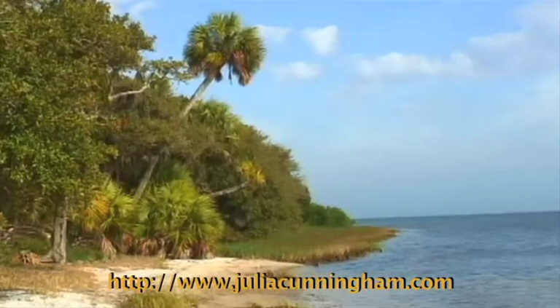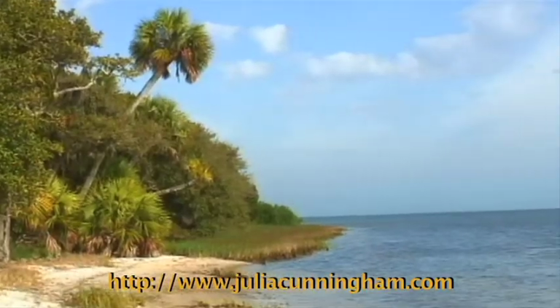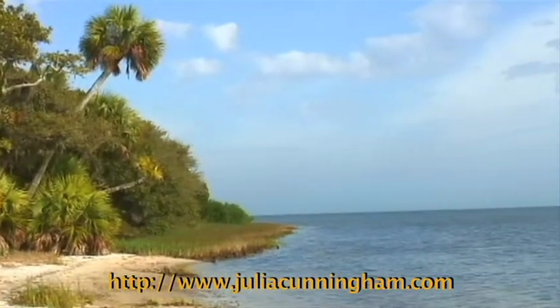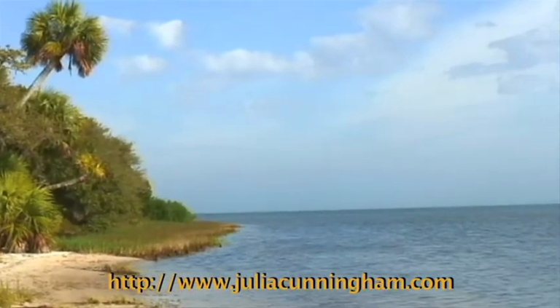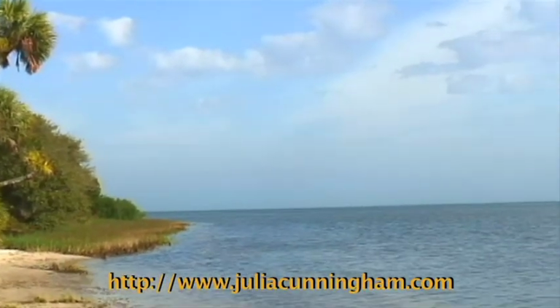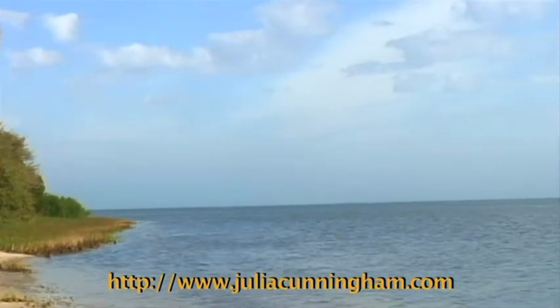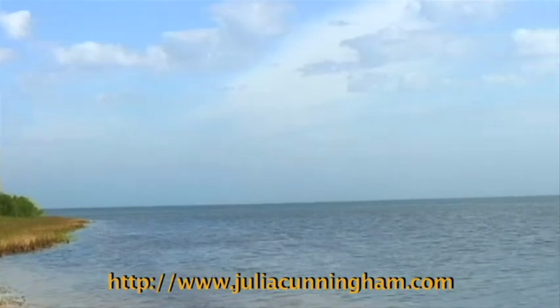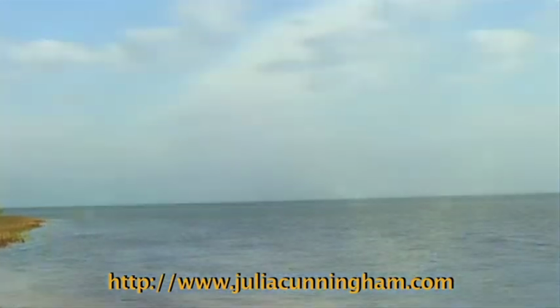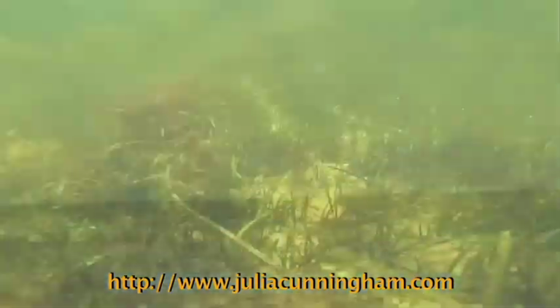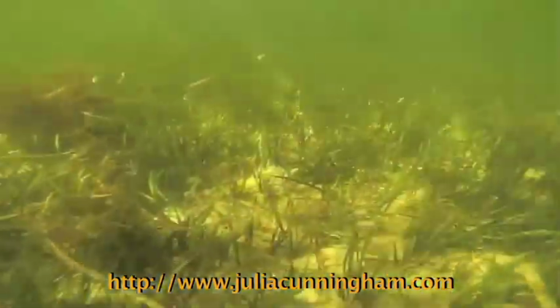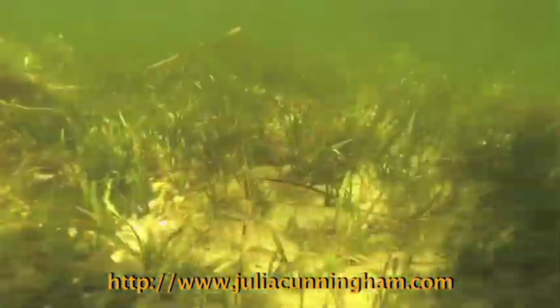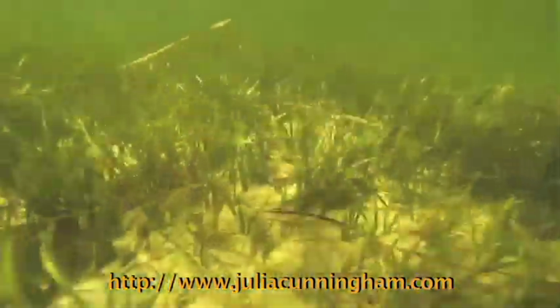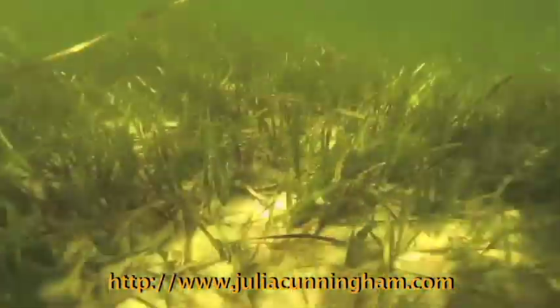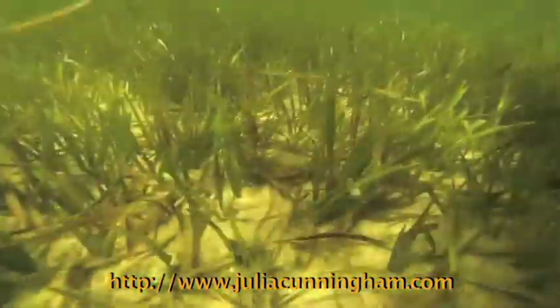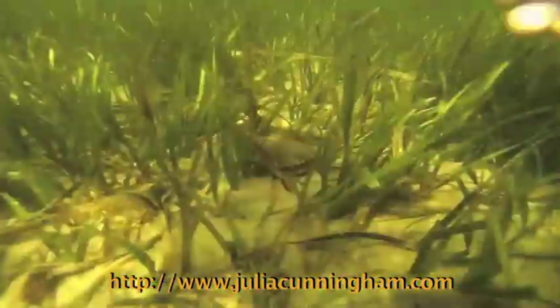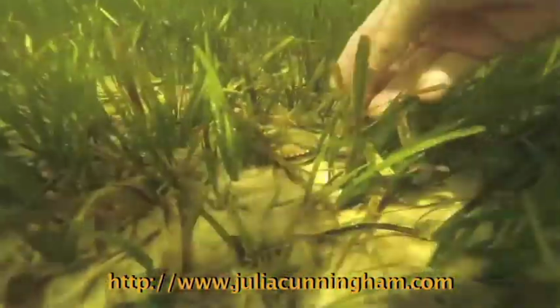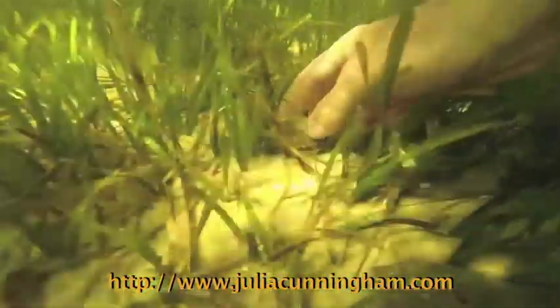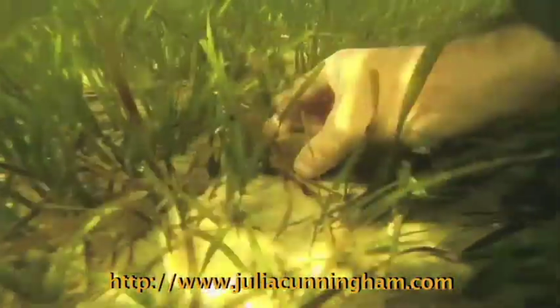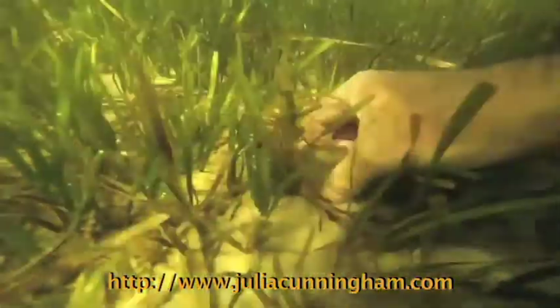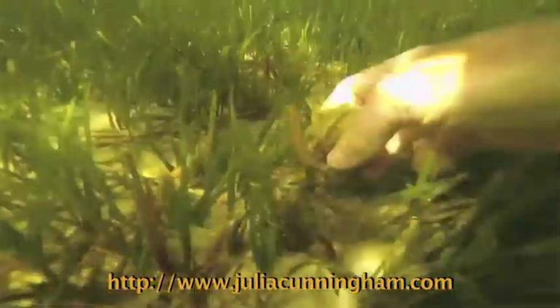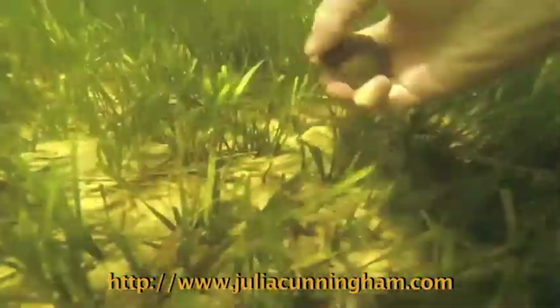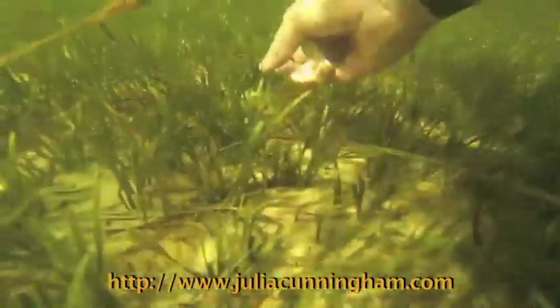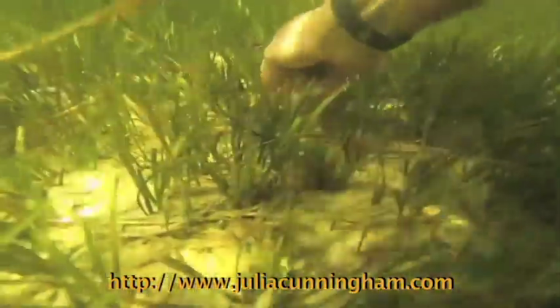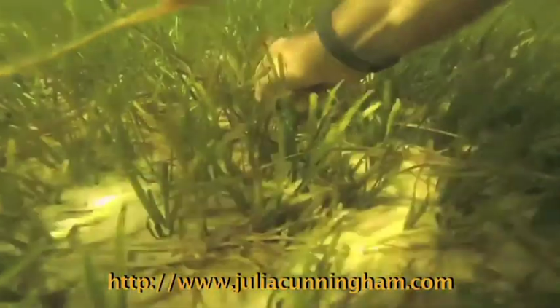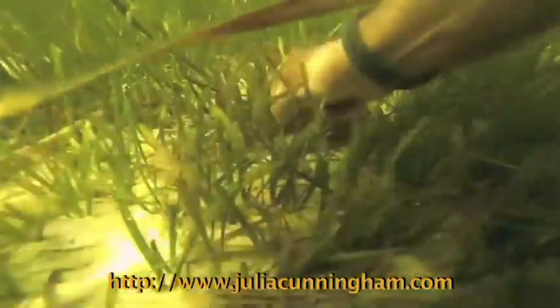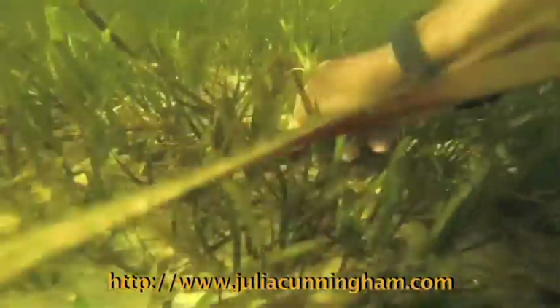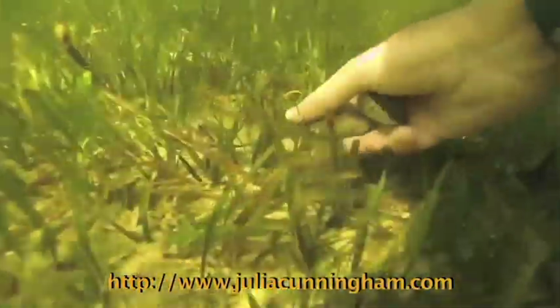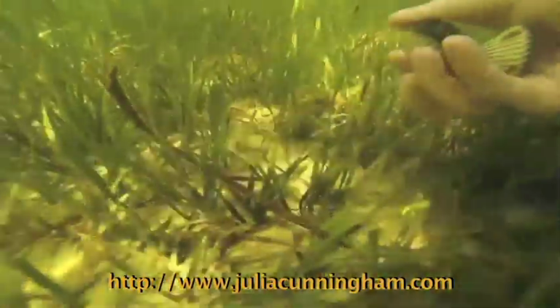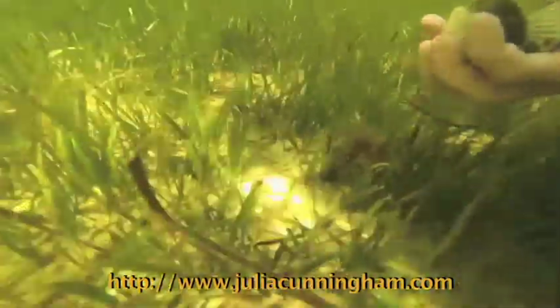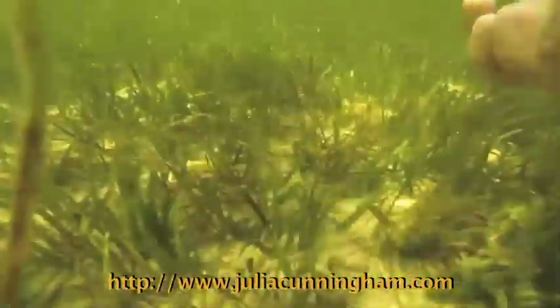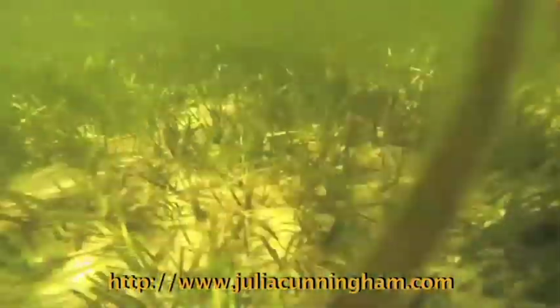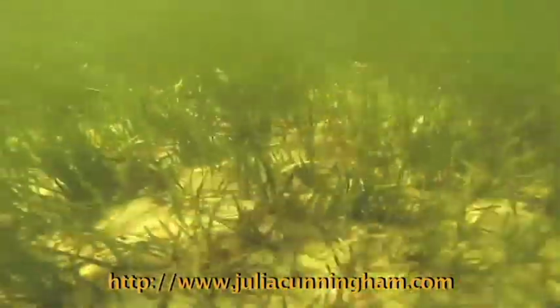Many would not miss a scallop season in St. Joseph Bay. What is better than snorkeling all day for scallops than relaxing over a scallop quesadilla or the freshest ceviche you've ever tasted?